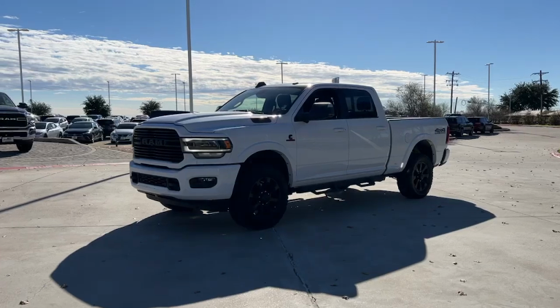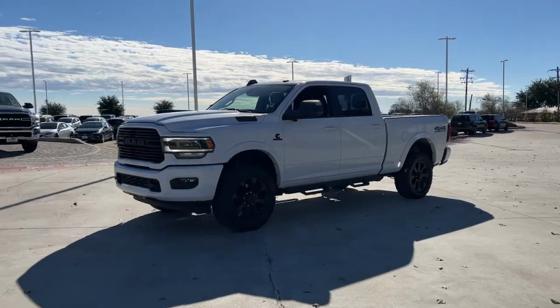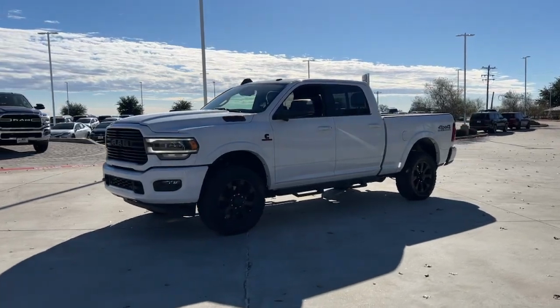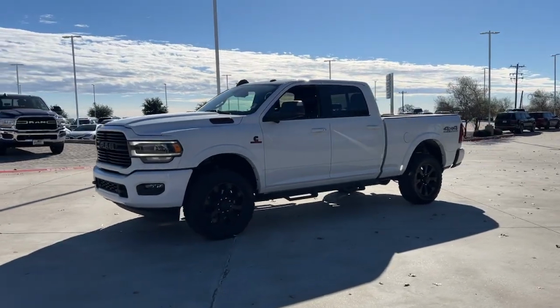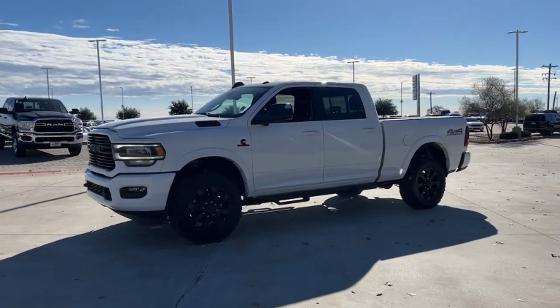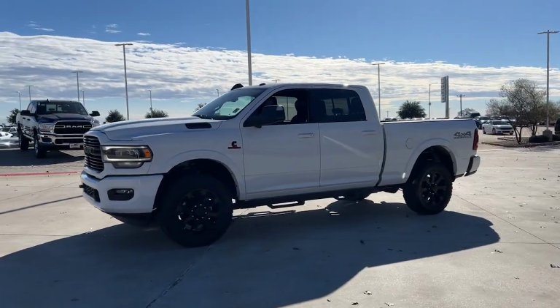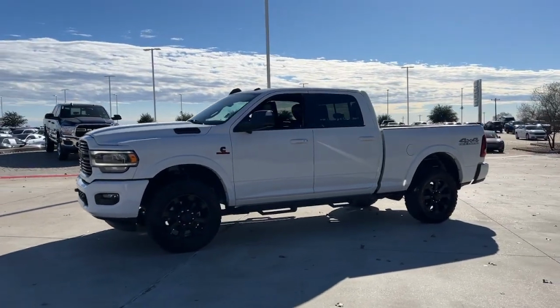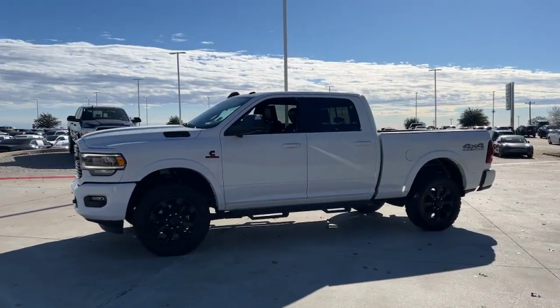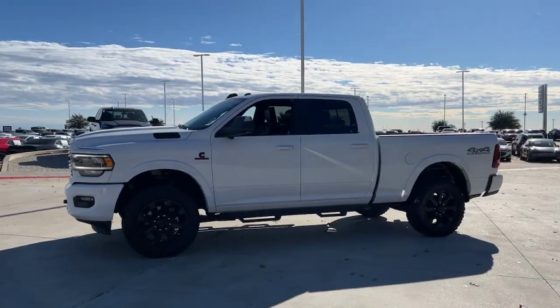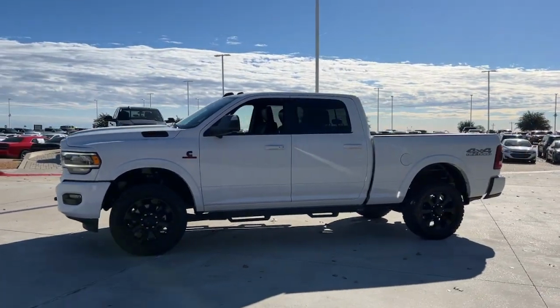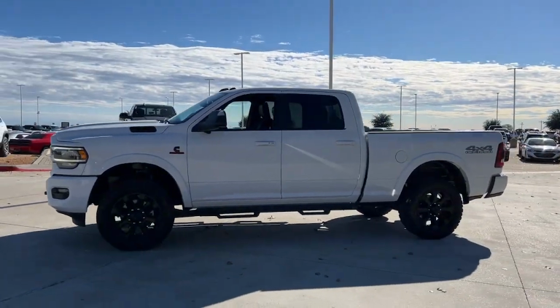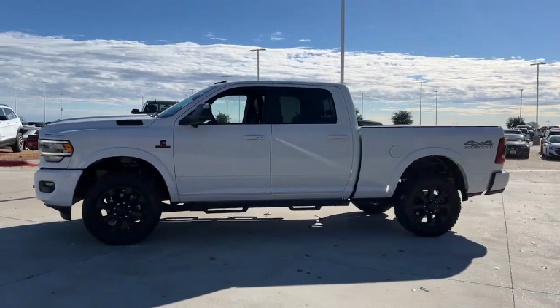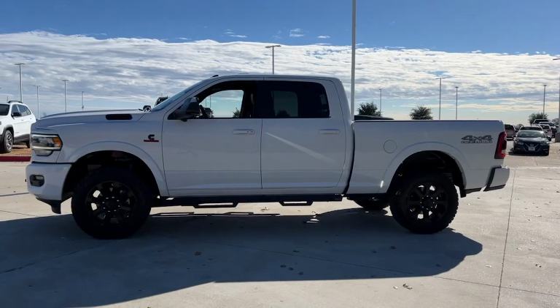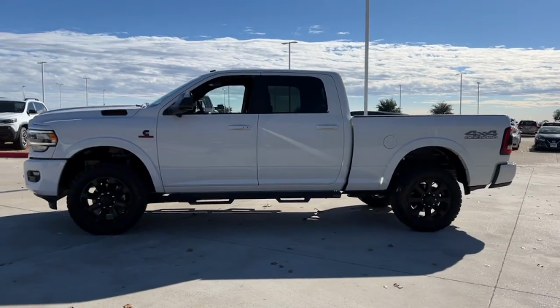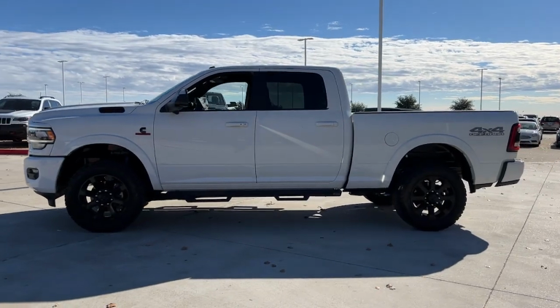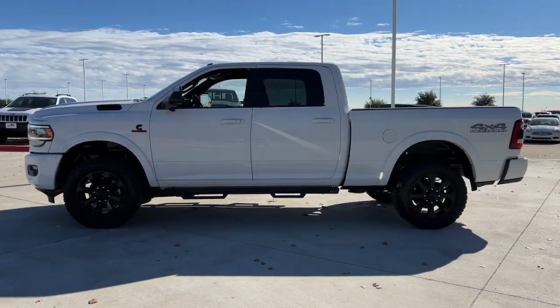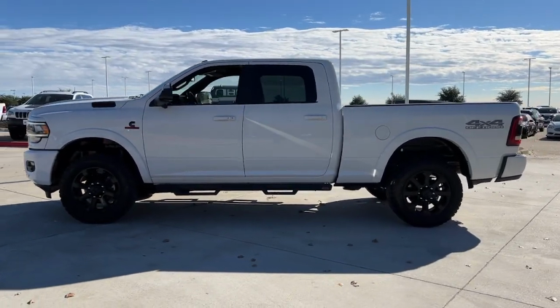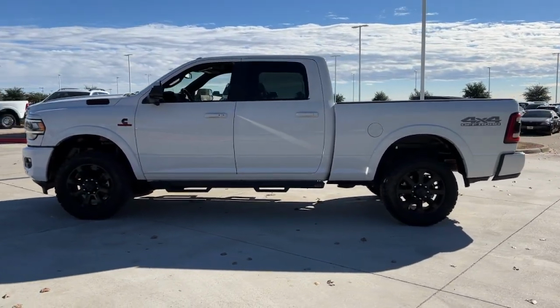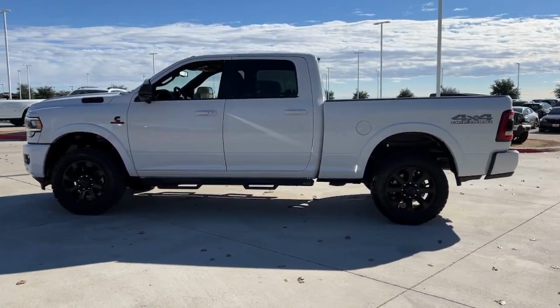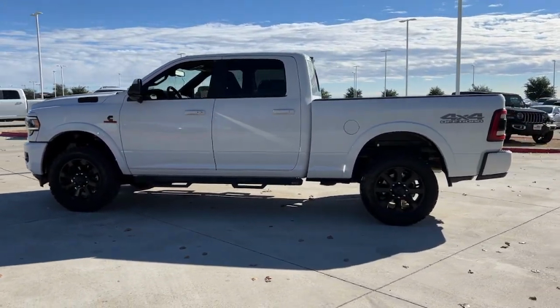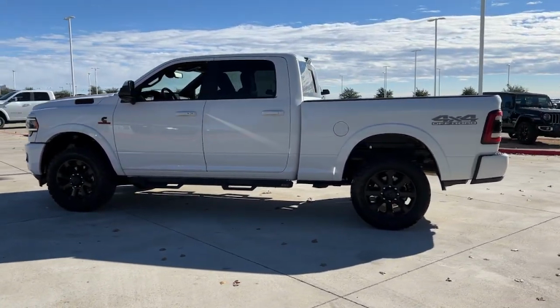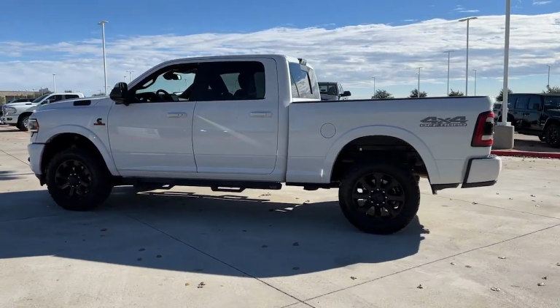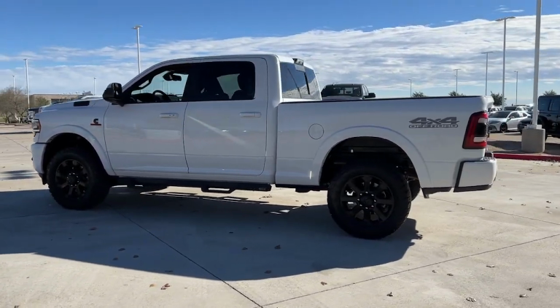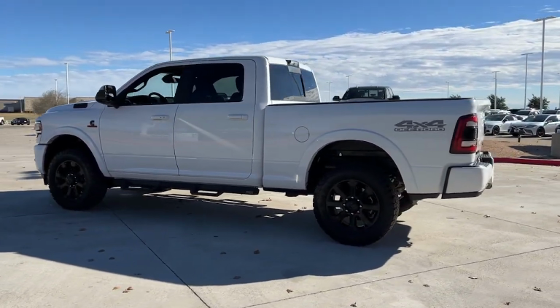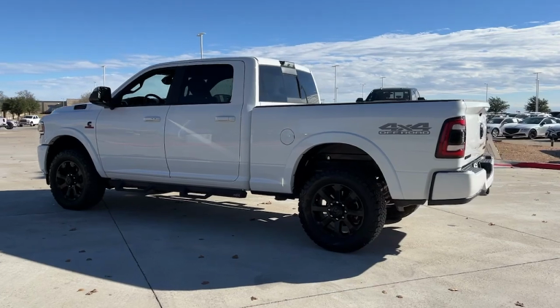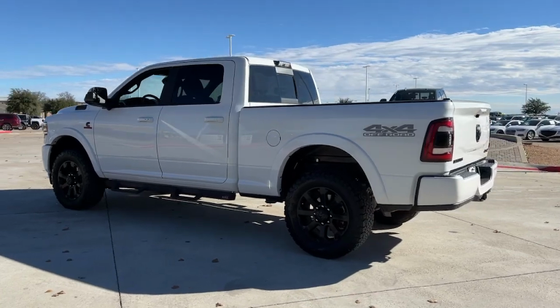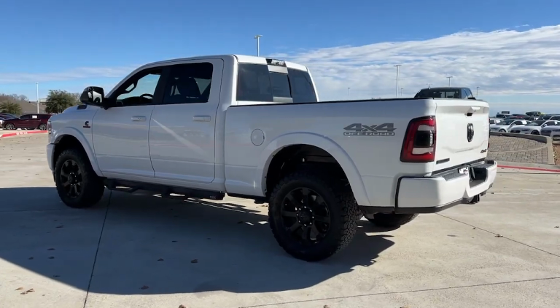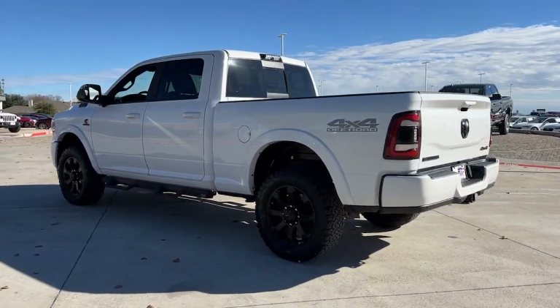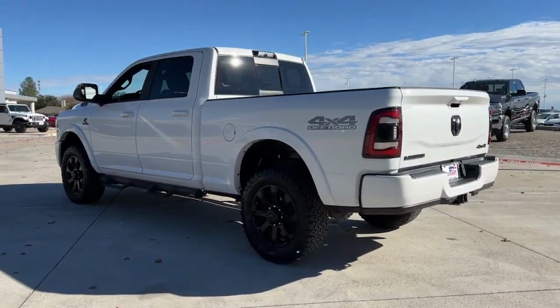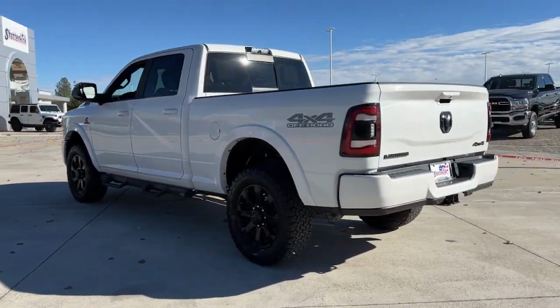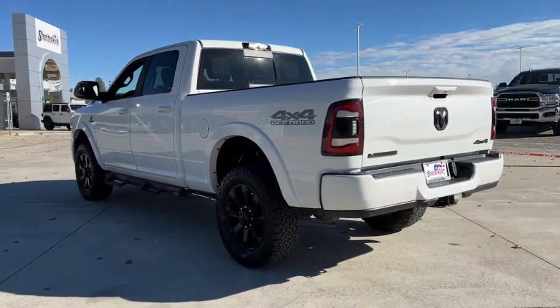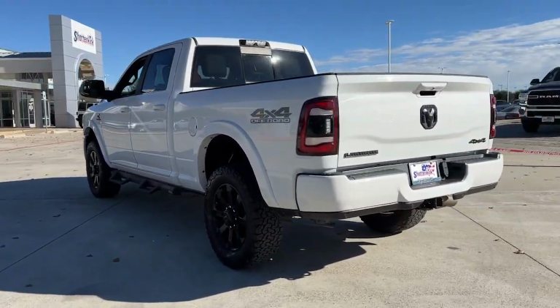Go home happy with the 2019 Ram 2500. With less than 60,000 miles on the odometer, this vehicle stands out from the rest. Take the big jobs in stride in the Ram 2500.